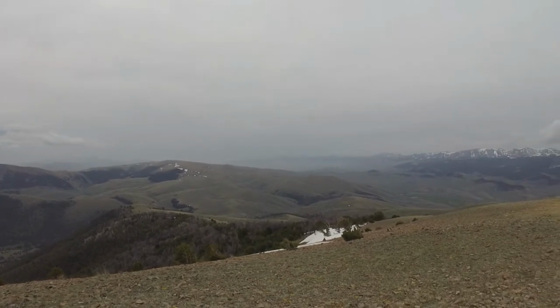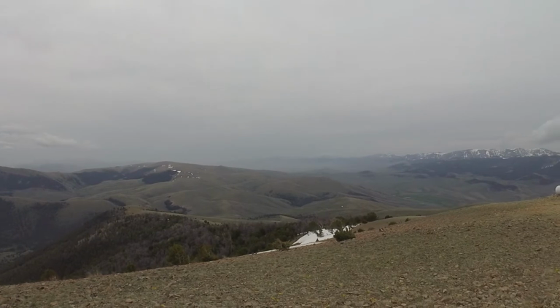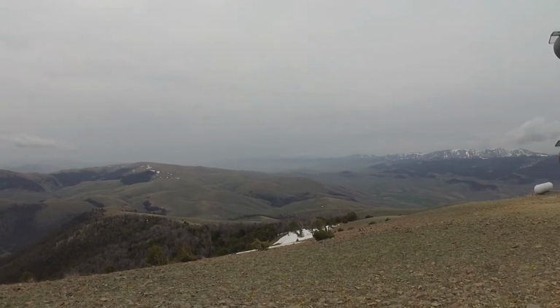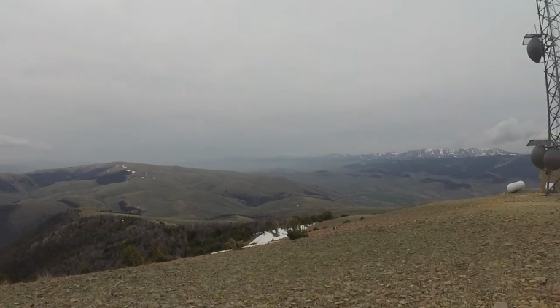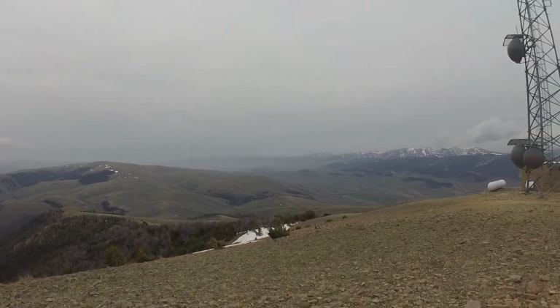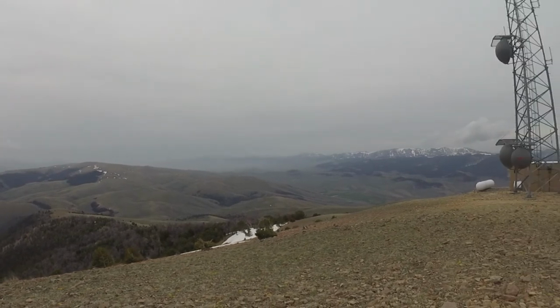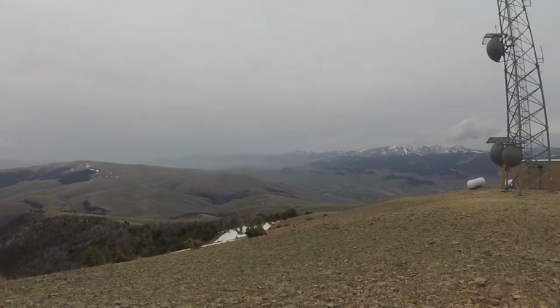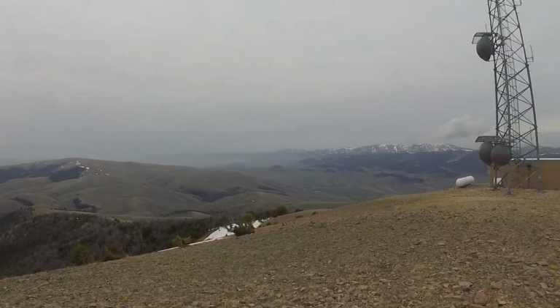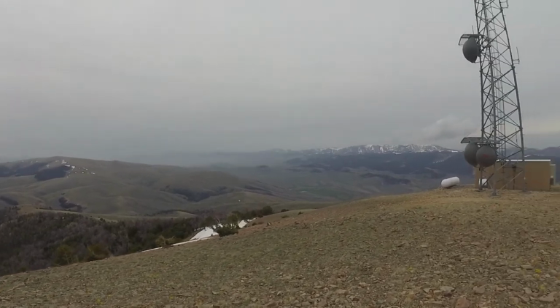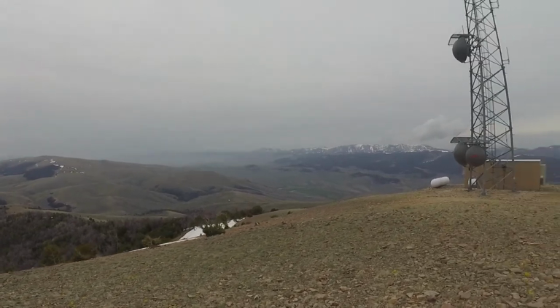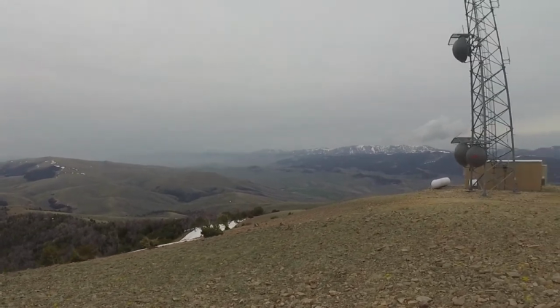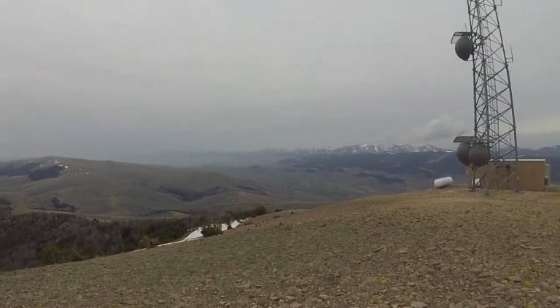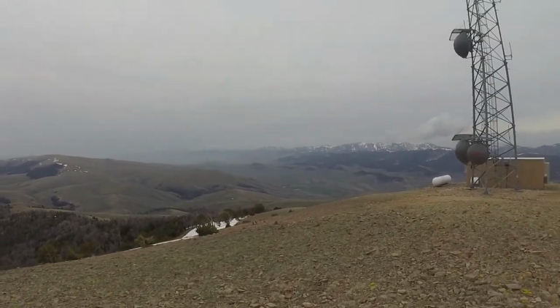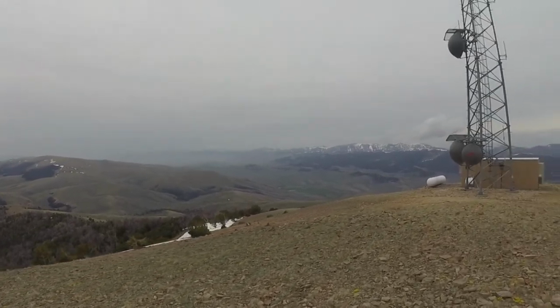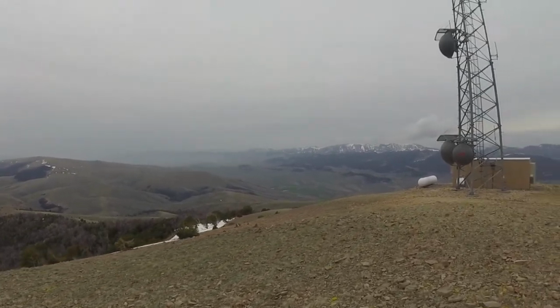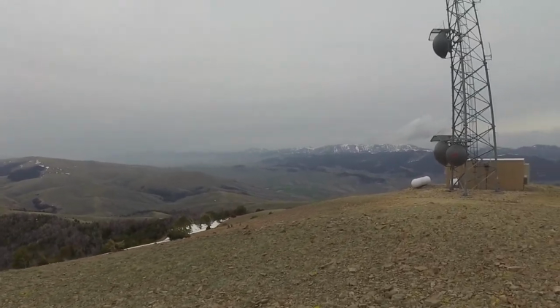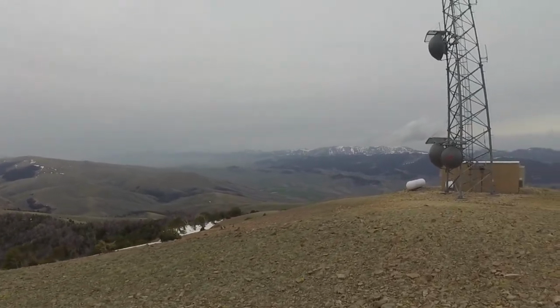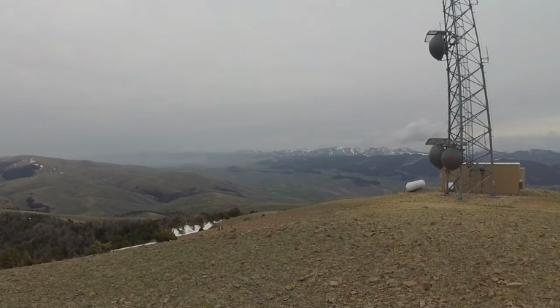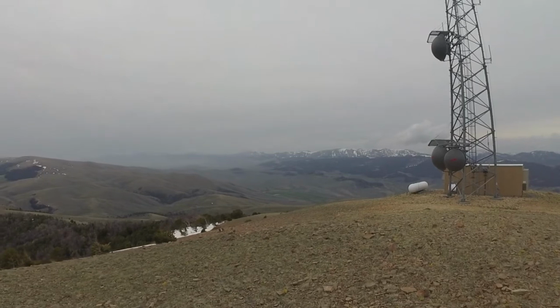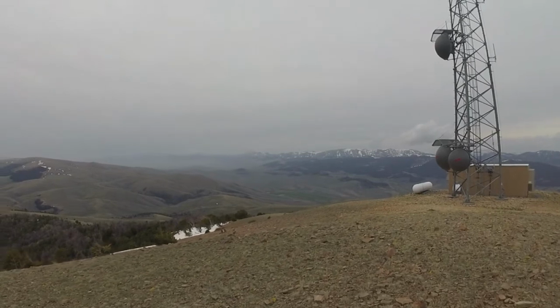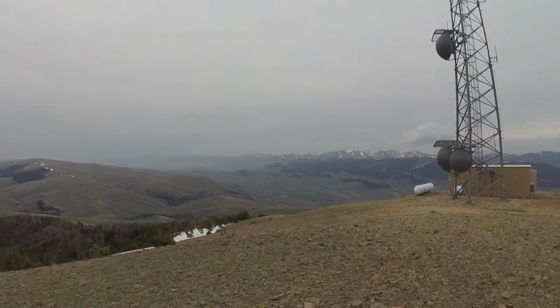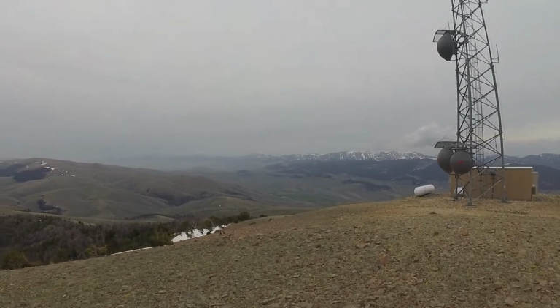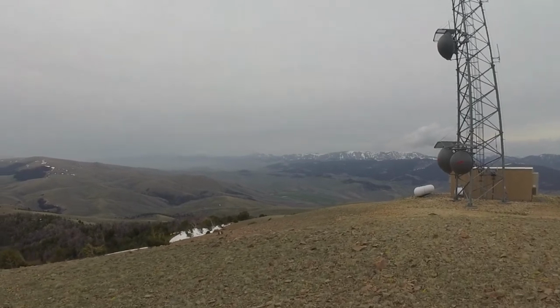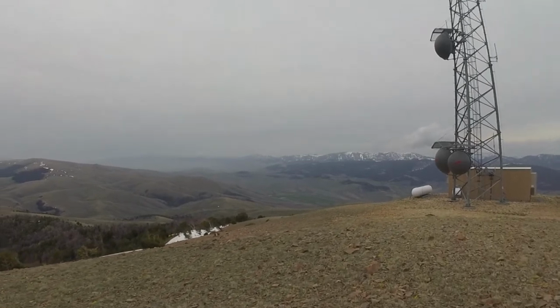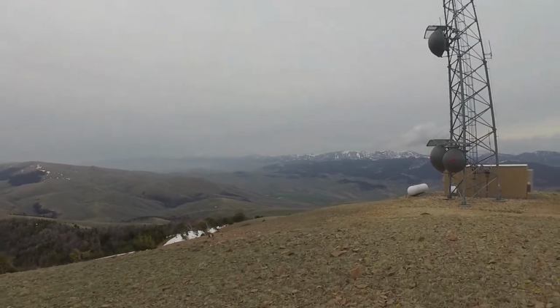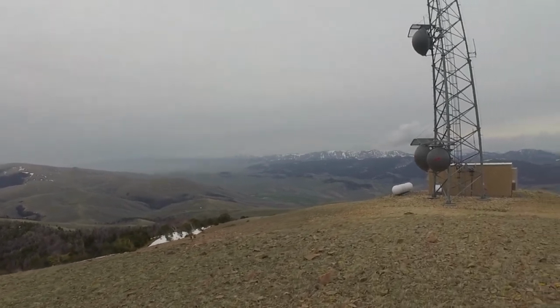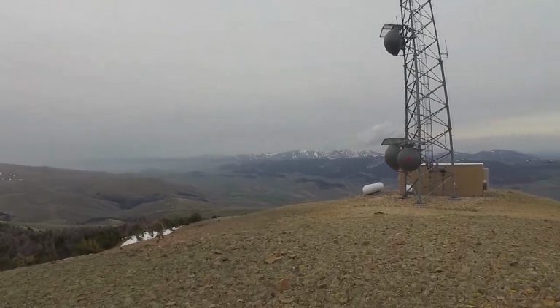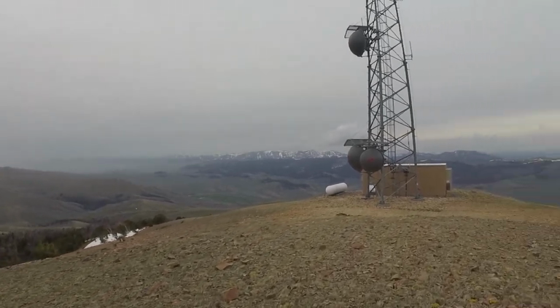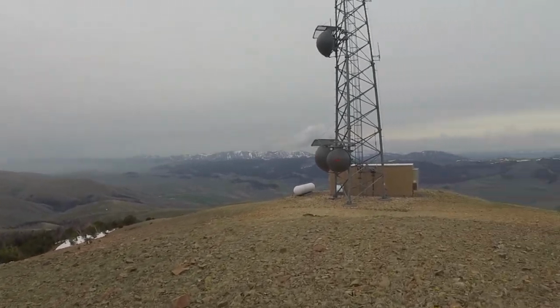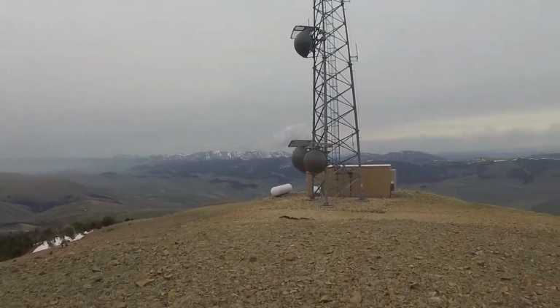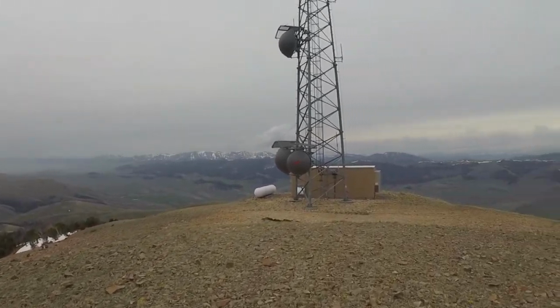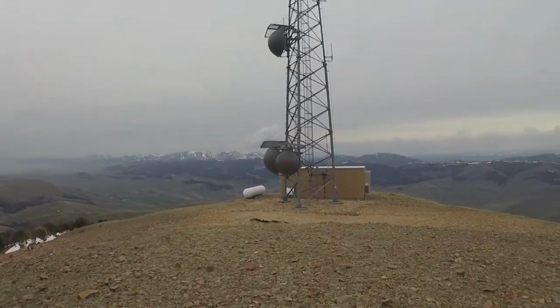Let's go guys, come on. Now we're looking at the Beaverheads with the Continental Divide. Got this awesome tower here.